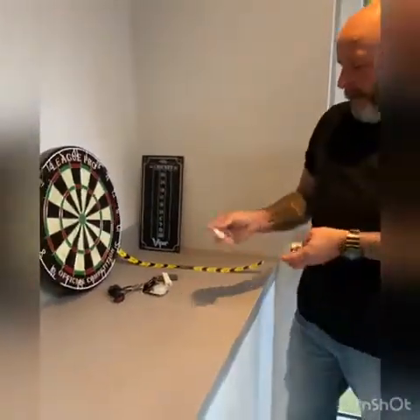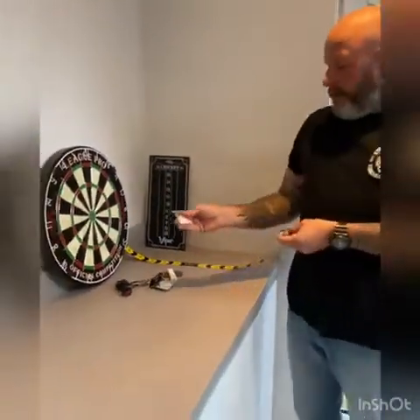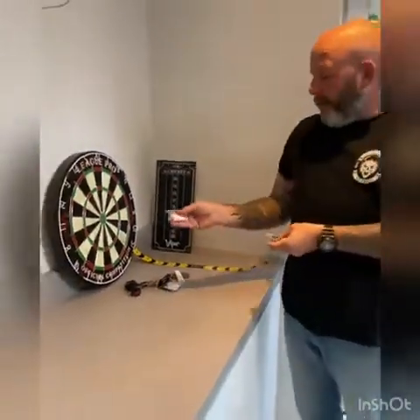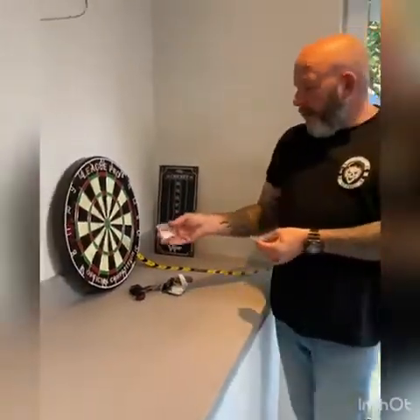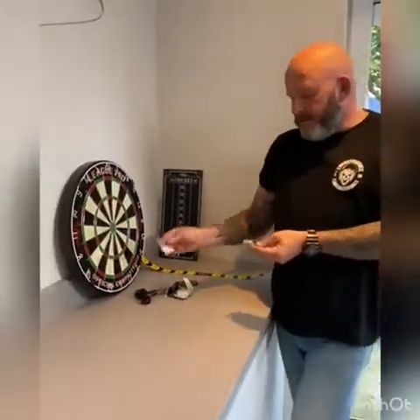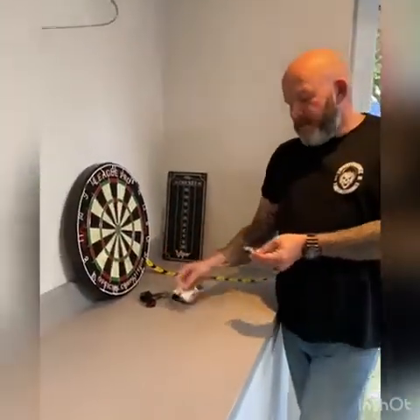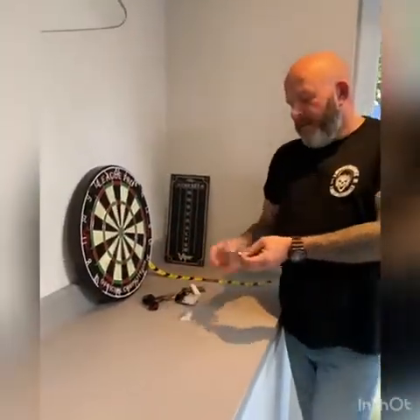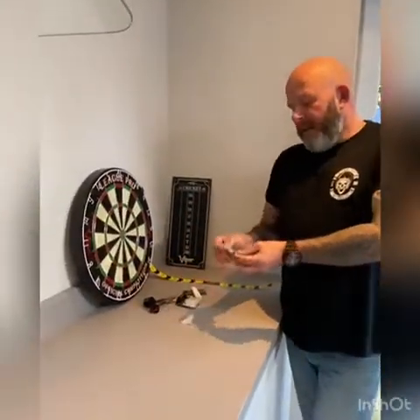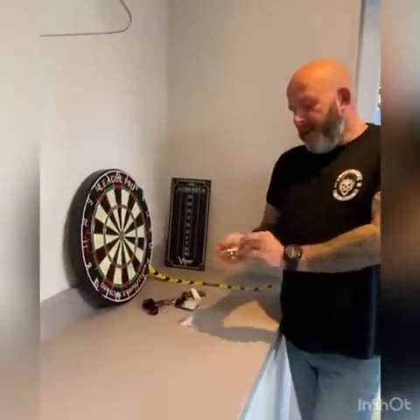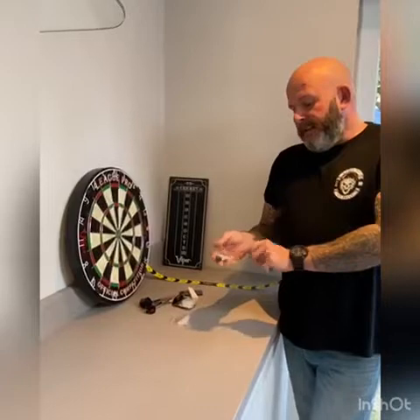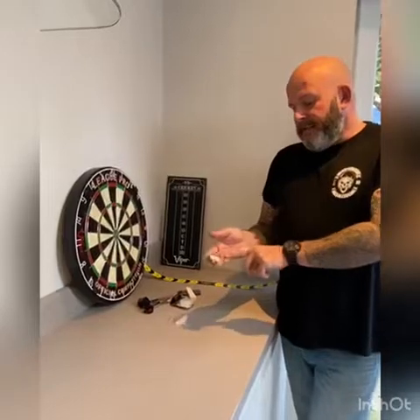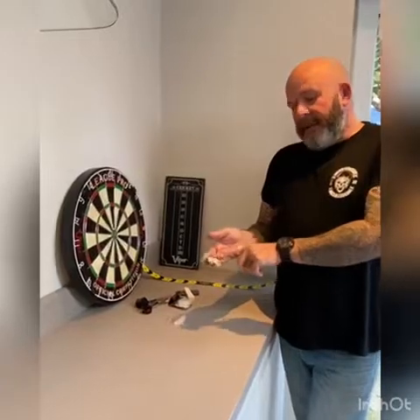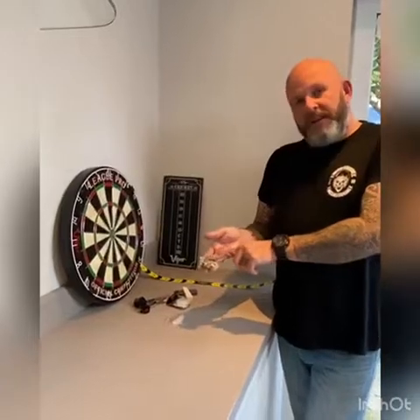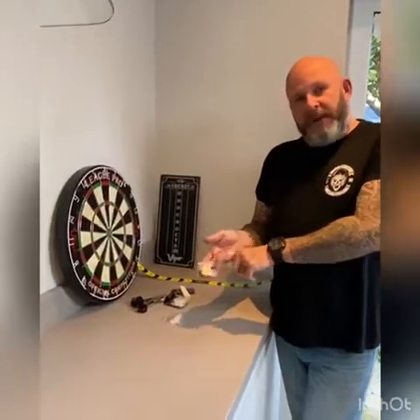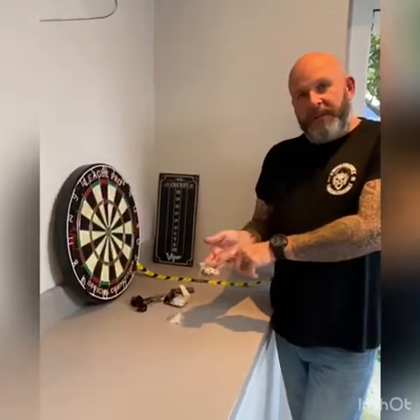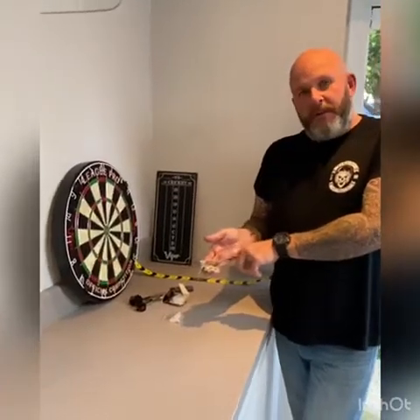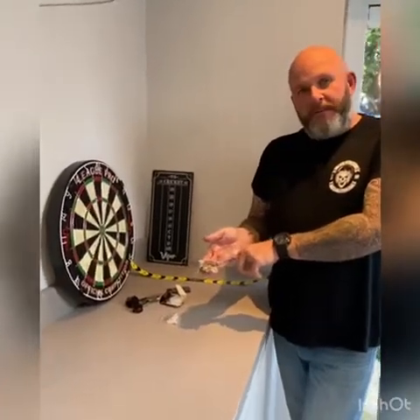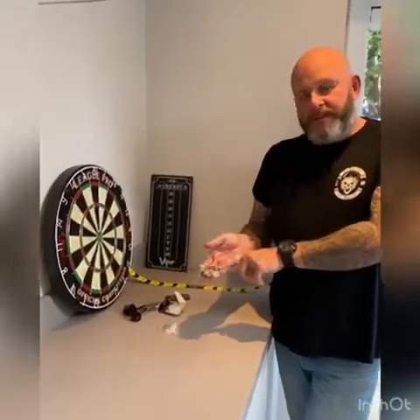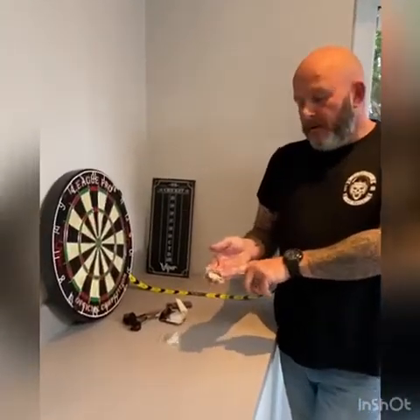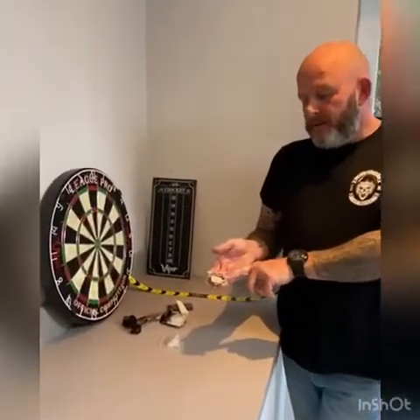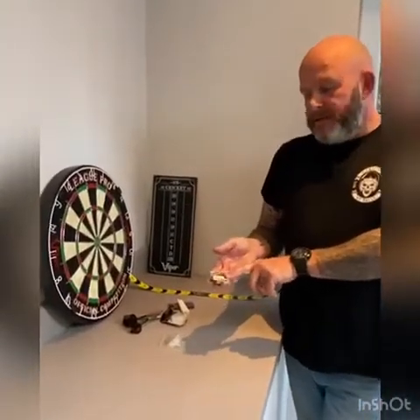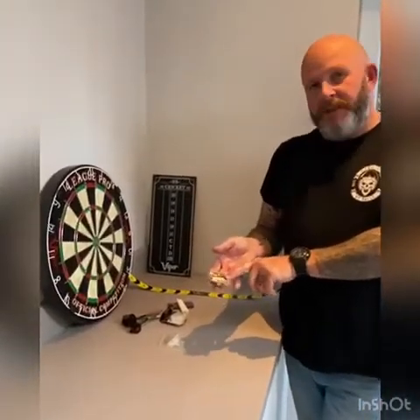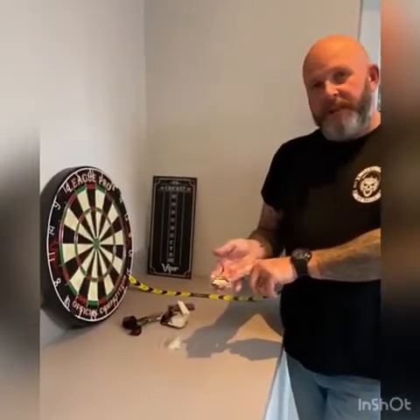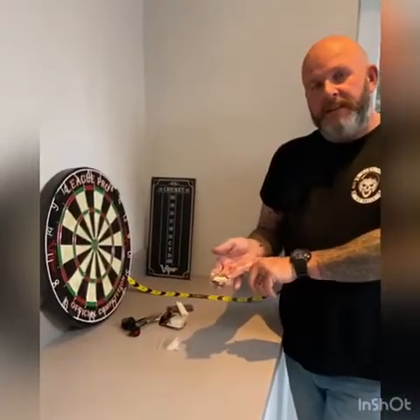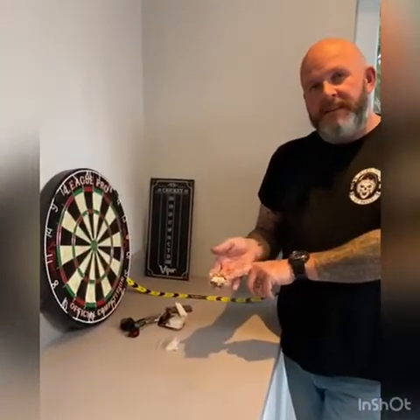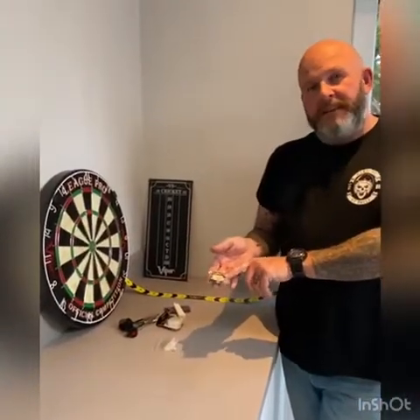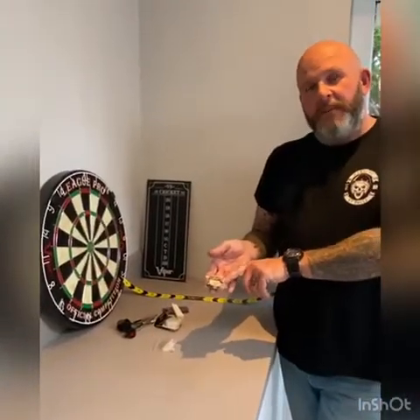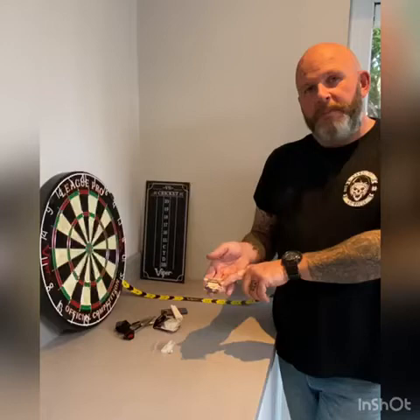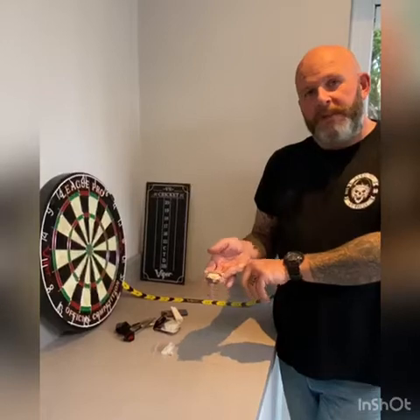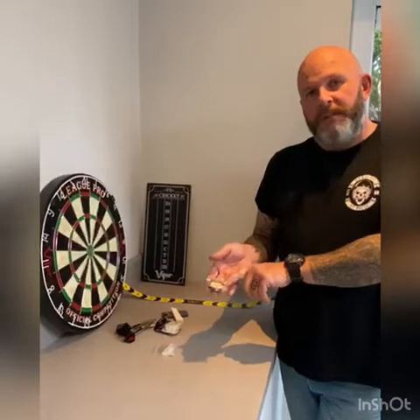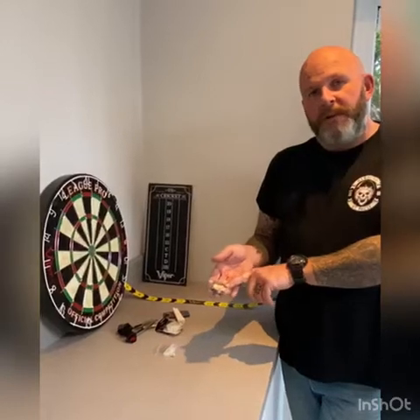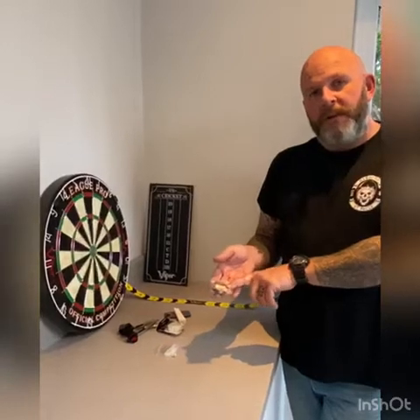You also get wall mounts and you get these brackets — these are how you actually mount the dartboard. I'm going to go through this now and show you how to actually set the dartboard up so that you can mount it on the wall.